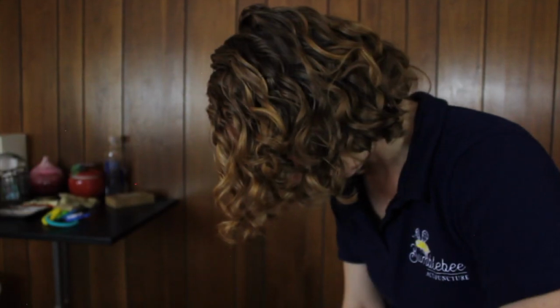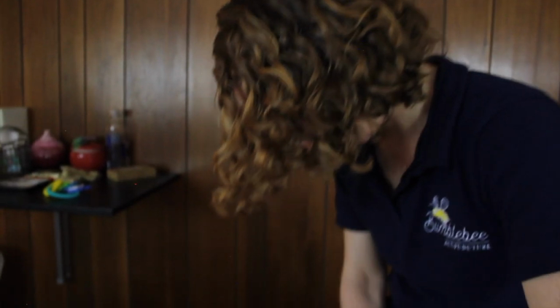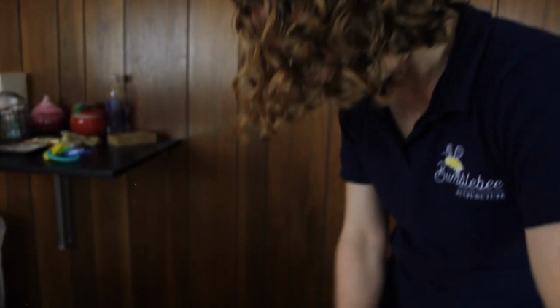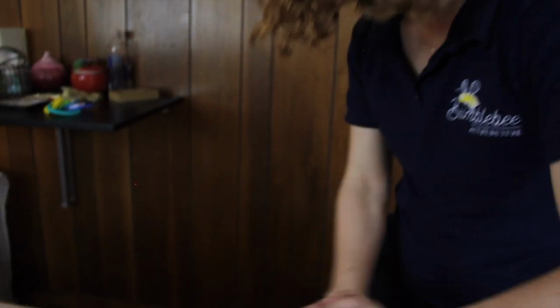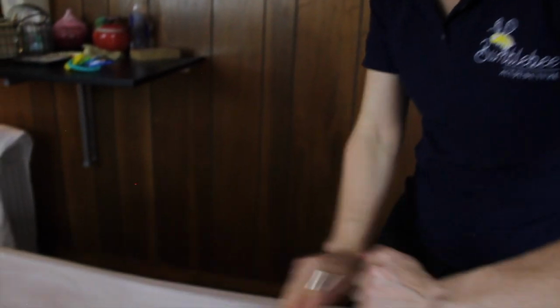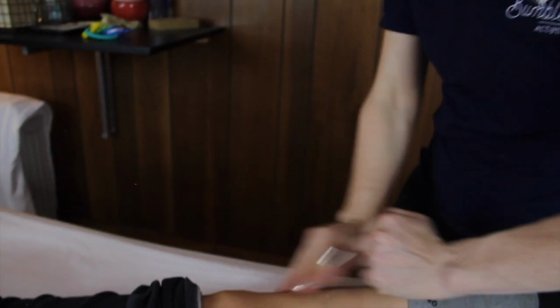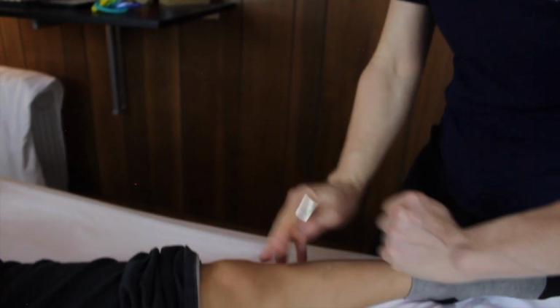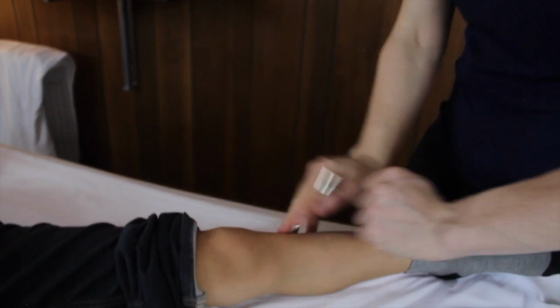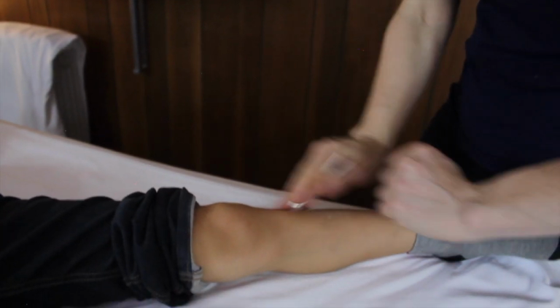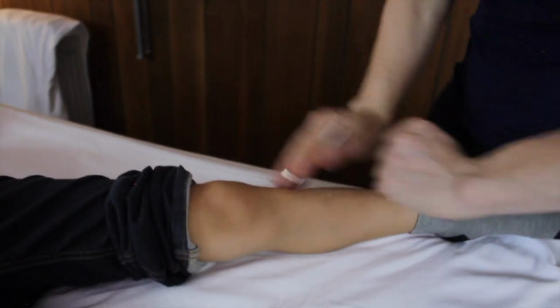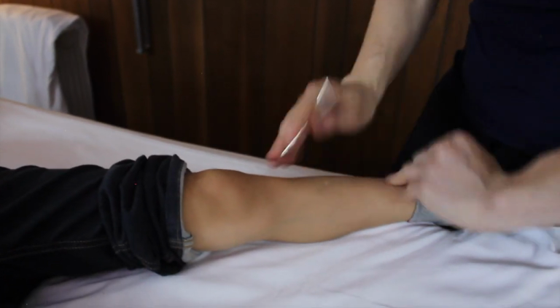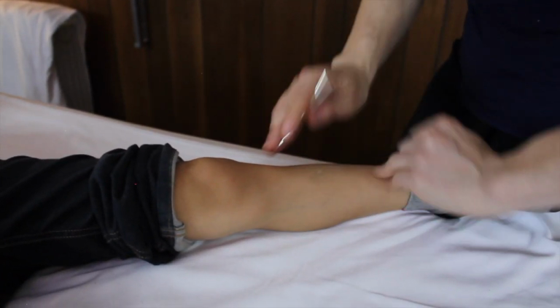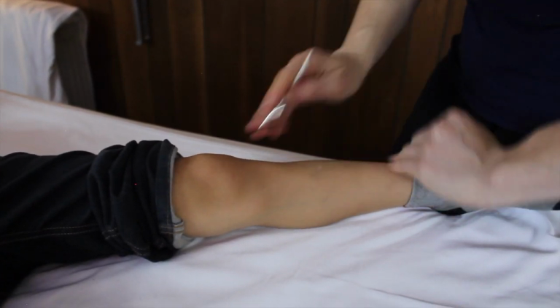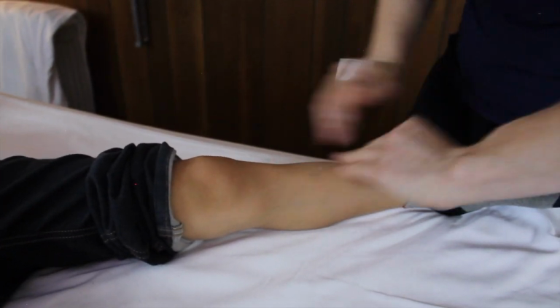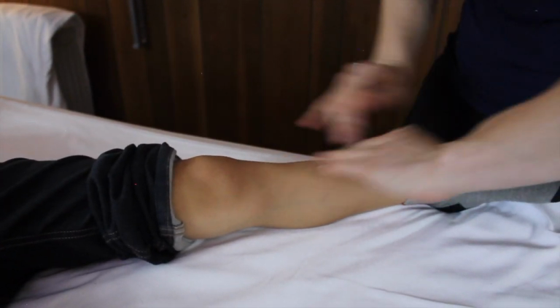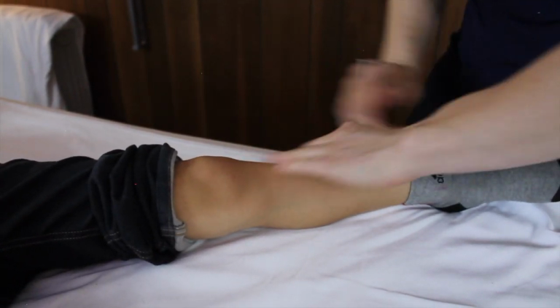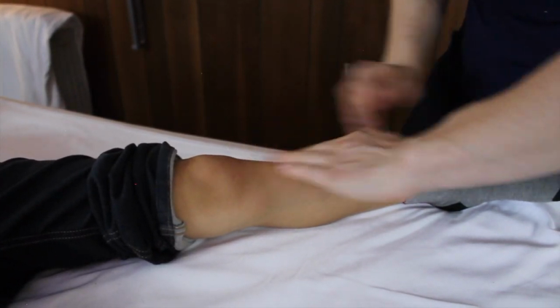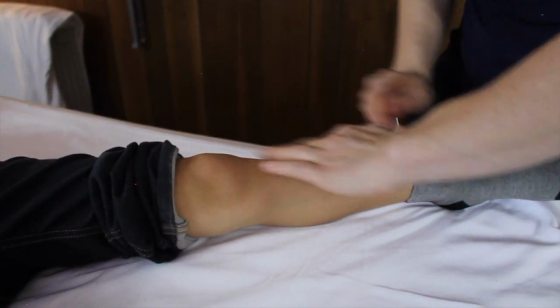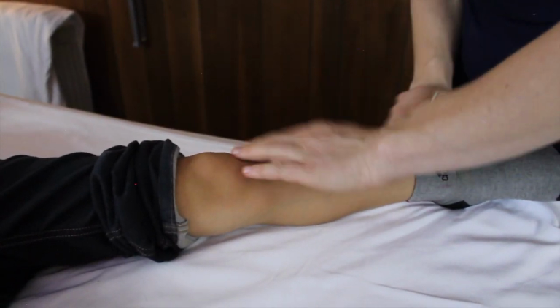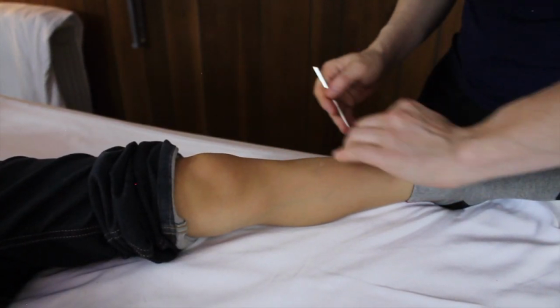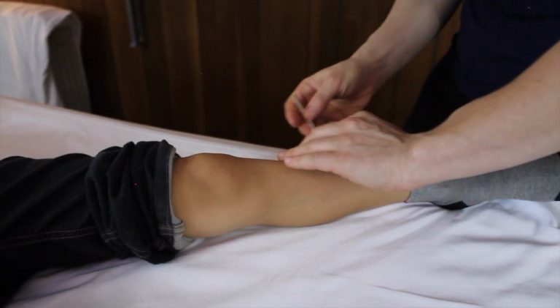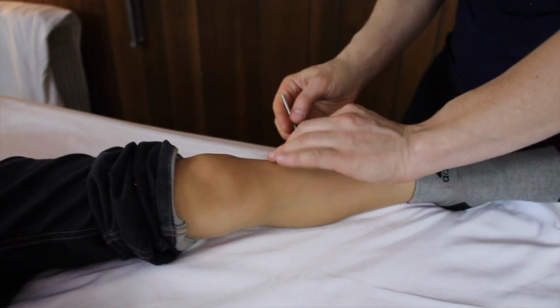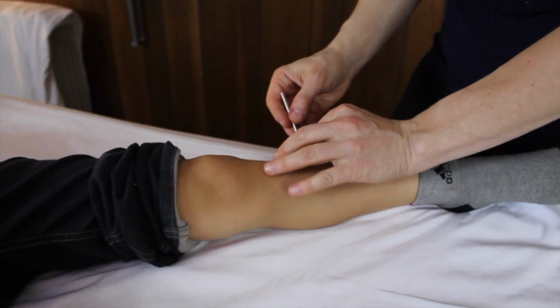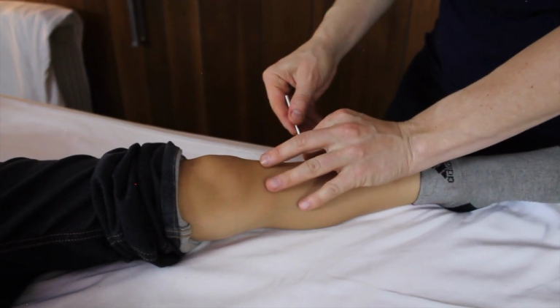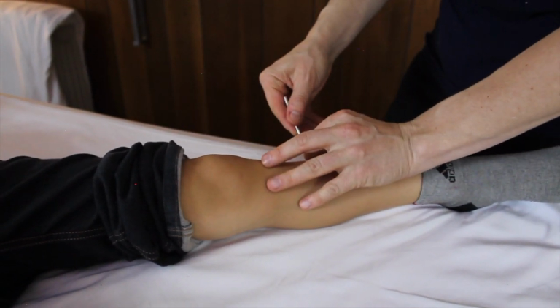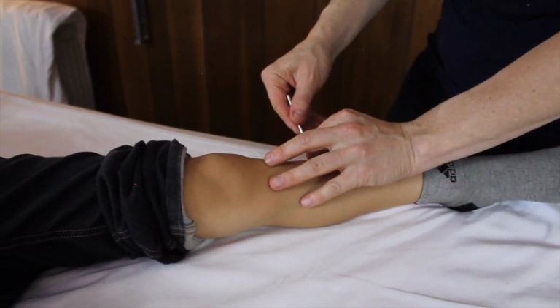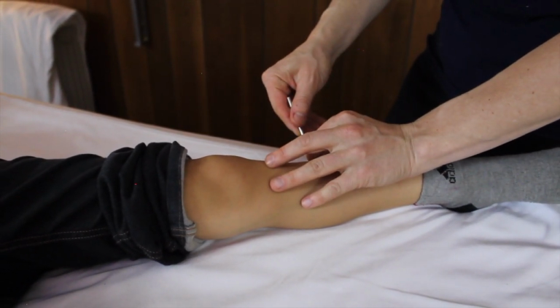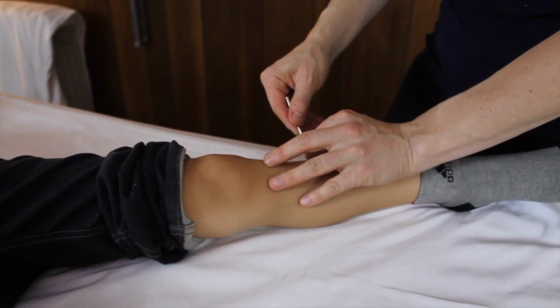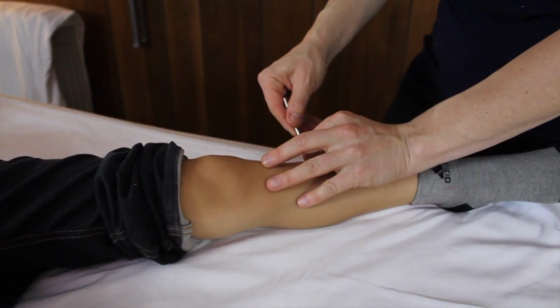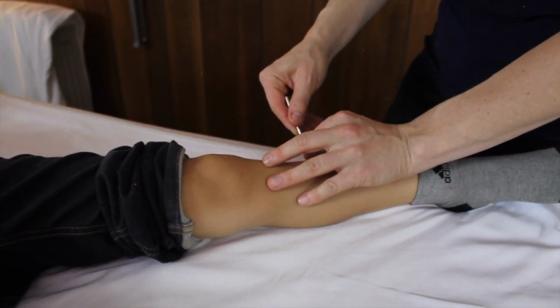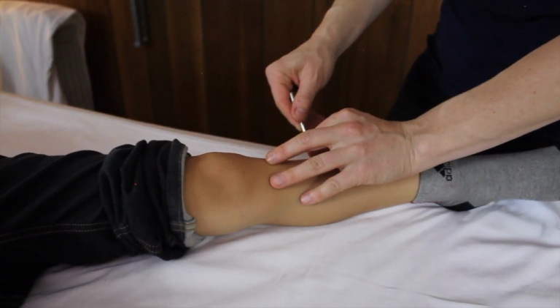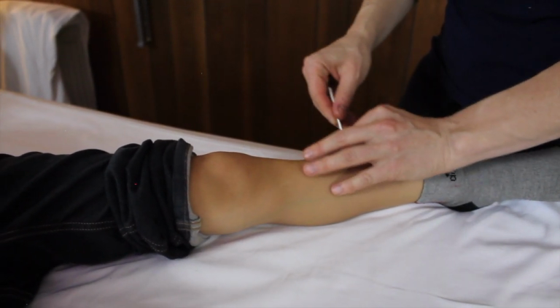Traditional Japanese acu-therapy — also called shonishin or teishin tools — was created in Japan to treat the most sensitive of their population: the elderly, the very sick, and of course children.